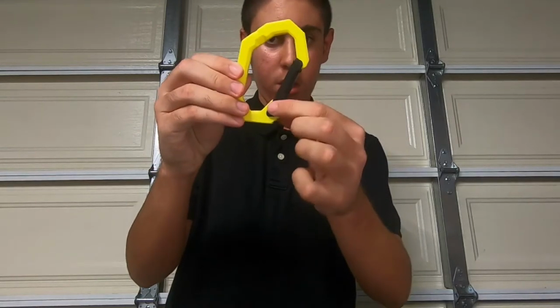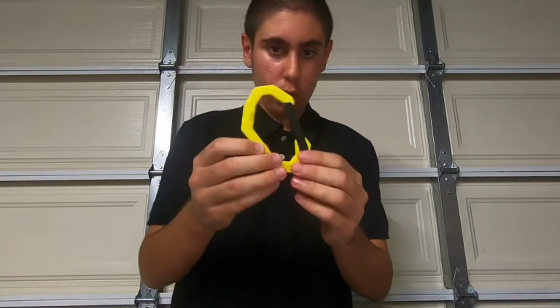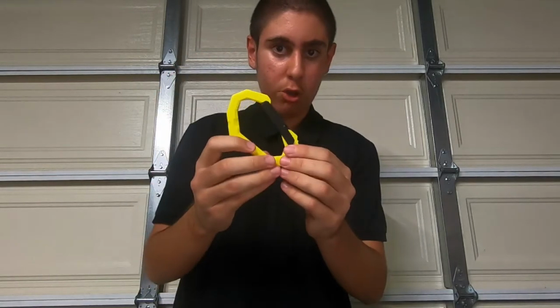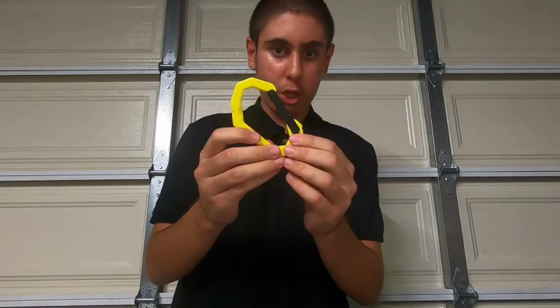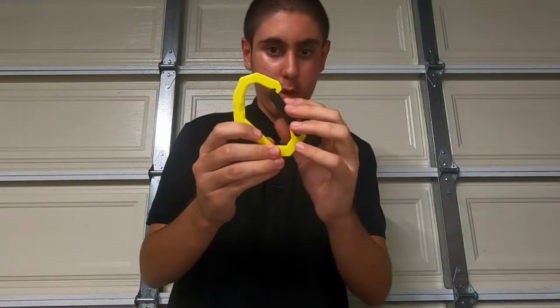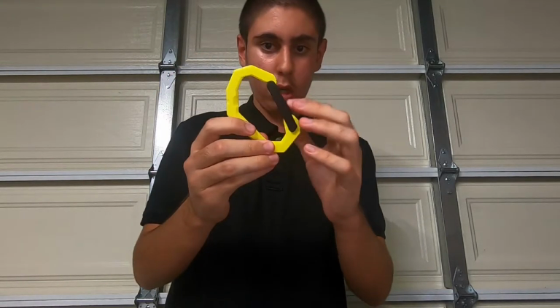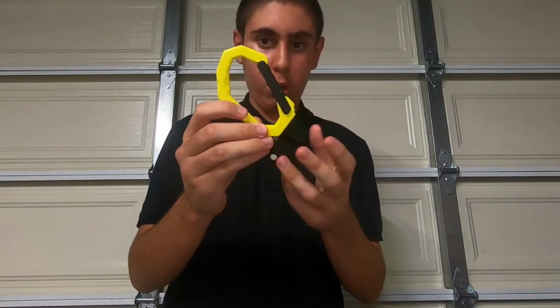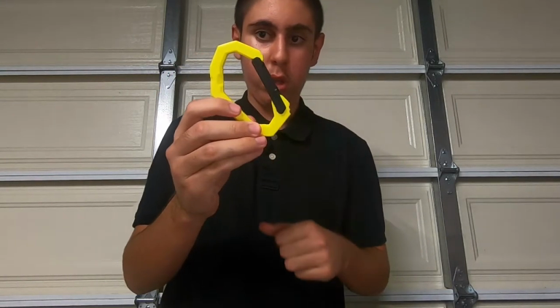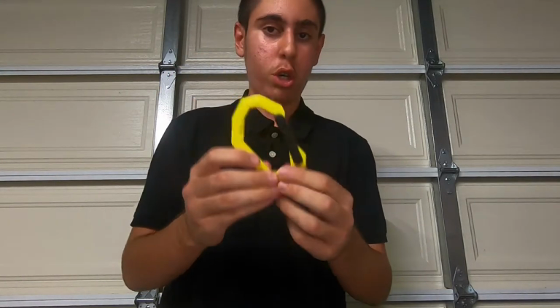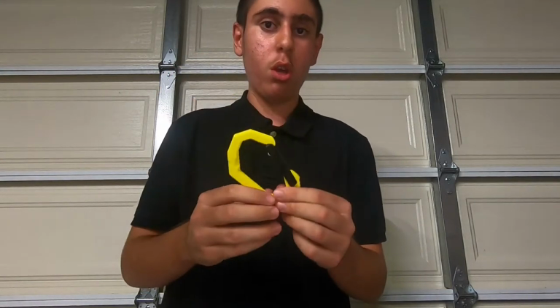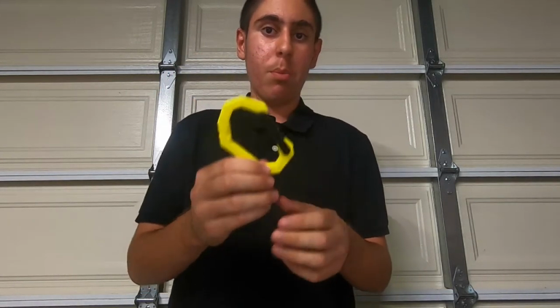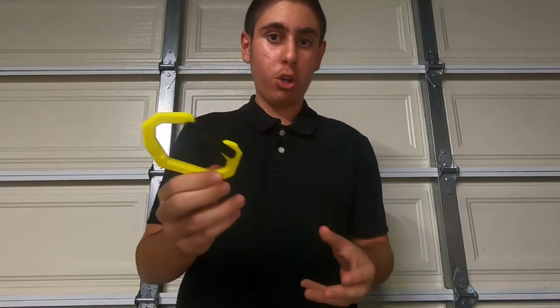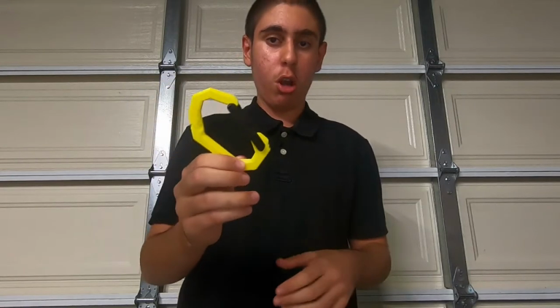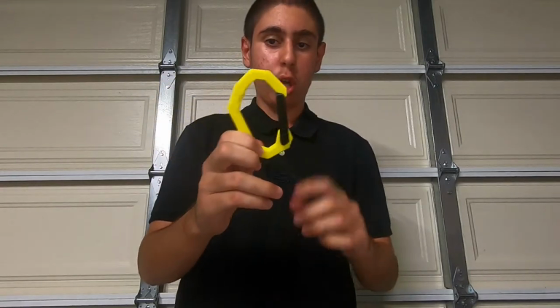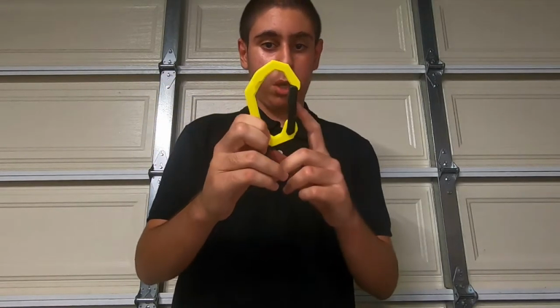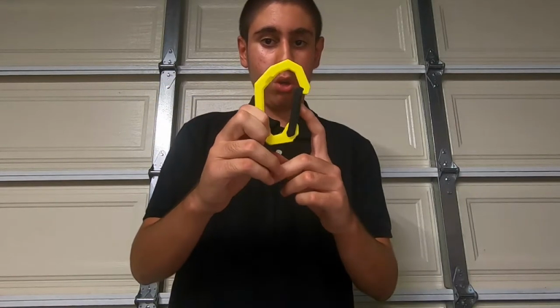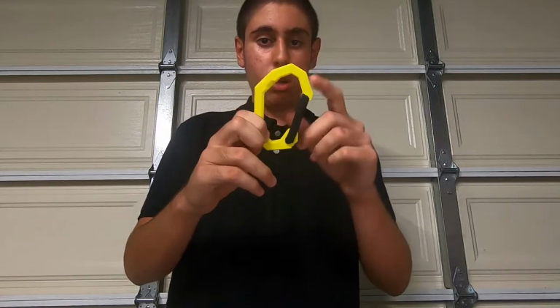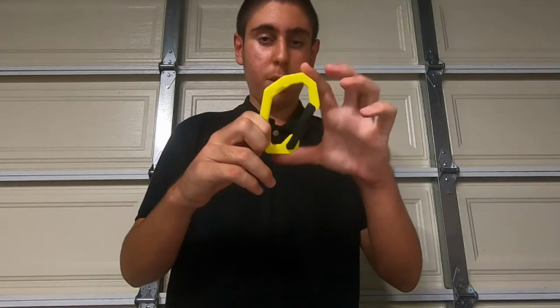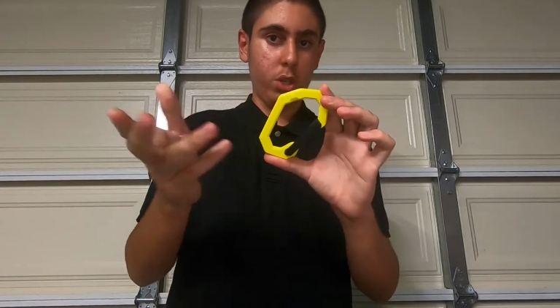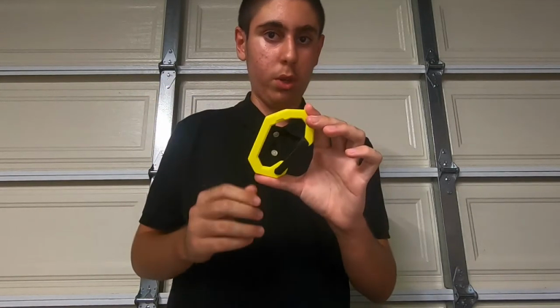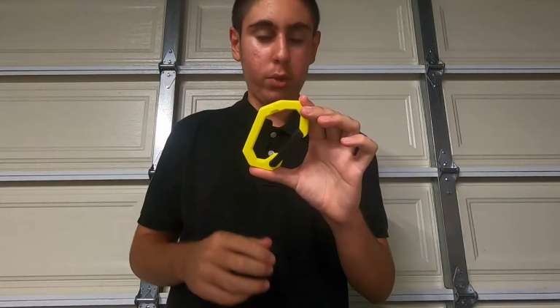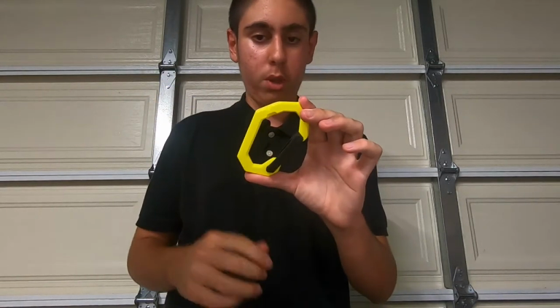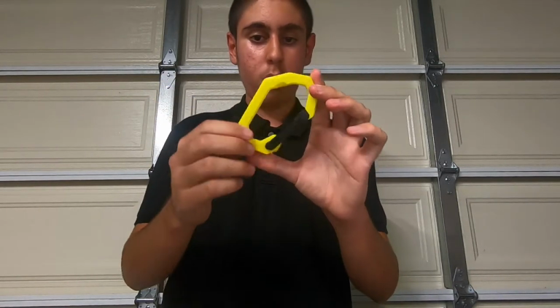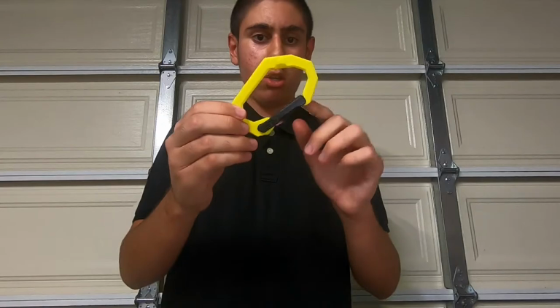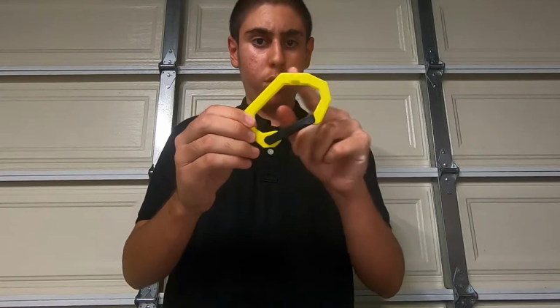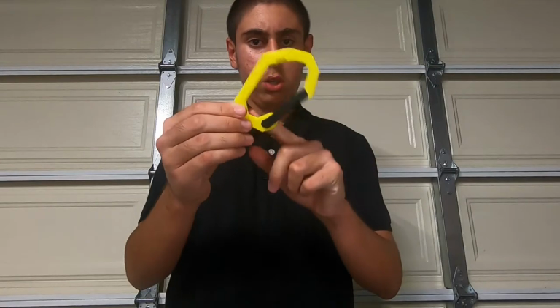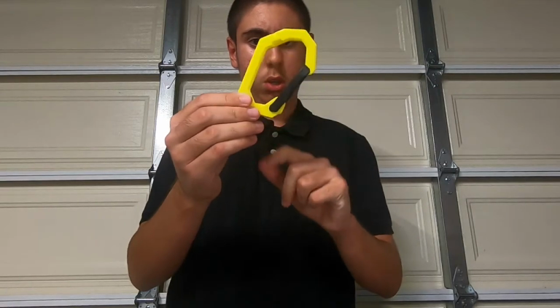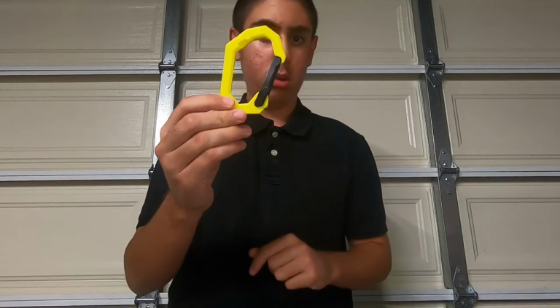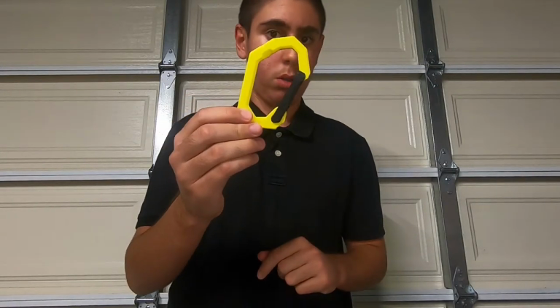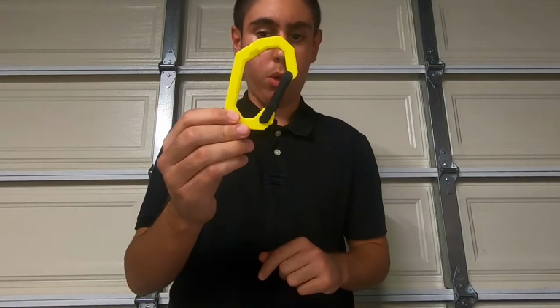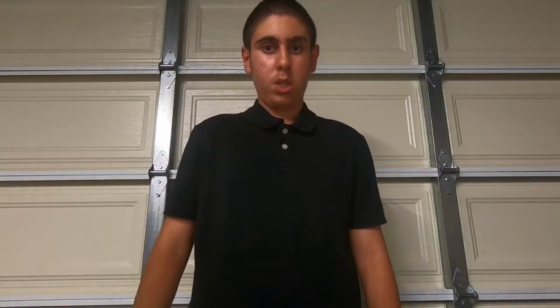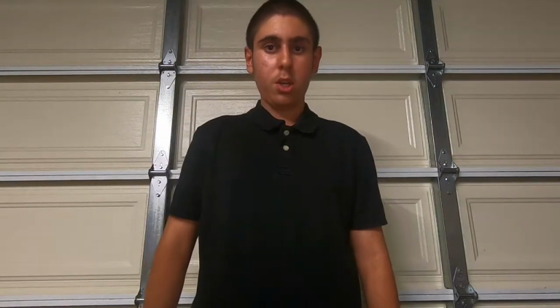I printed the carabiner in yellow but the clip in black so the colors match and it looks really nice. You can do many other color combos — I just picked this one especially since this video is for yellow filament.